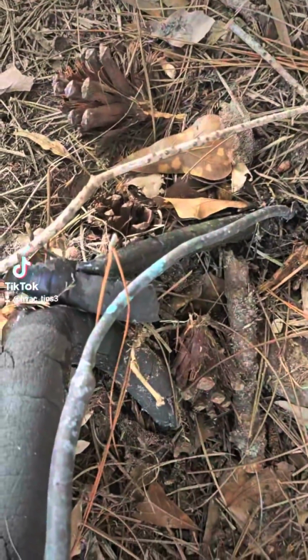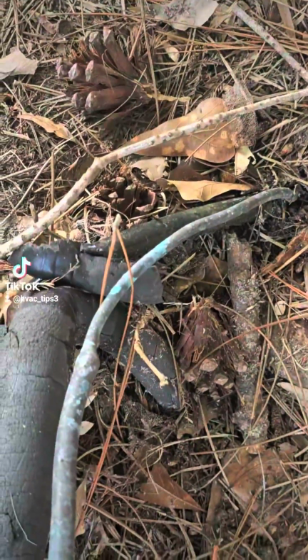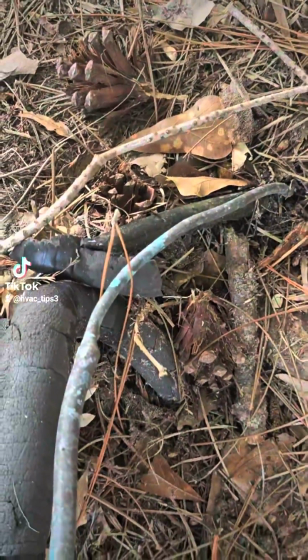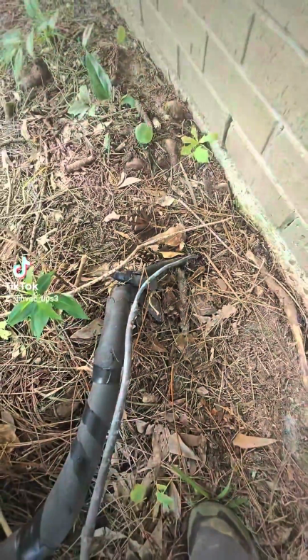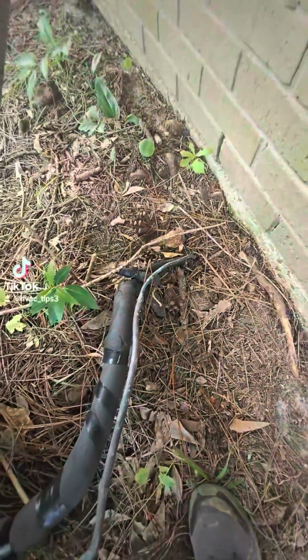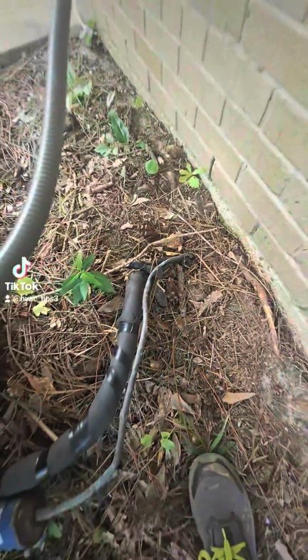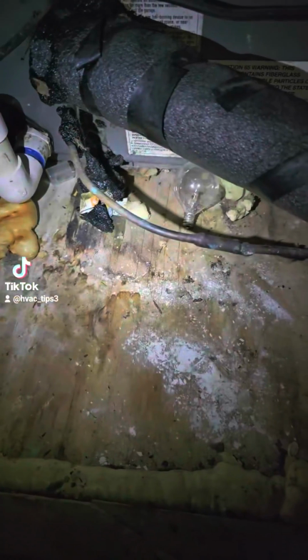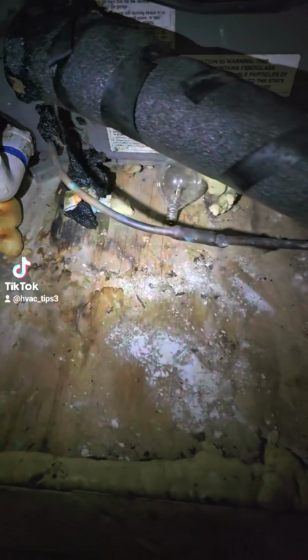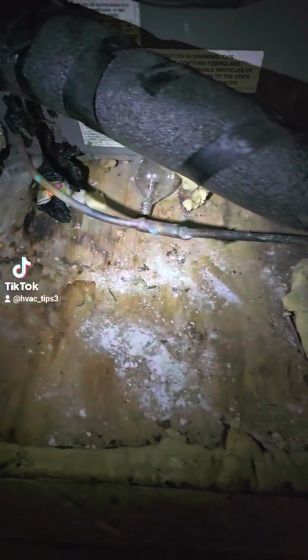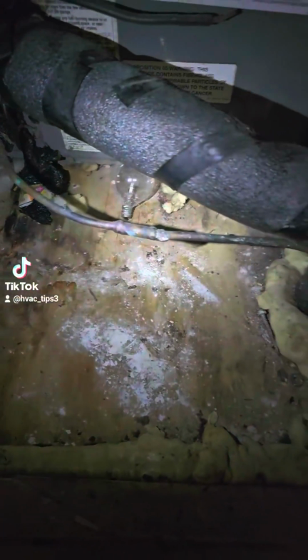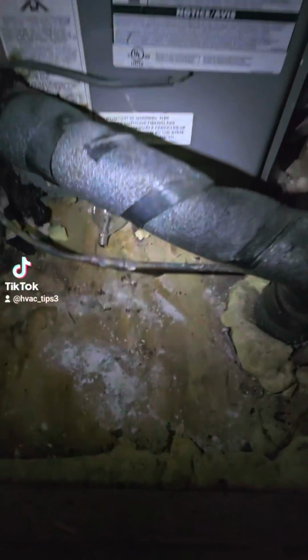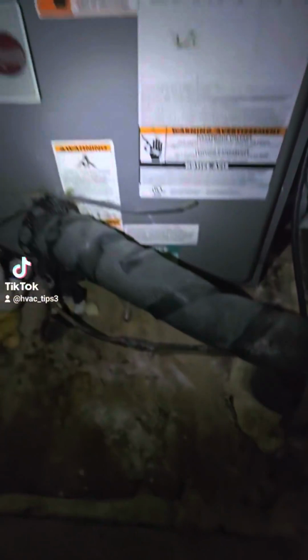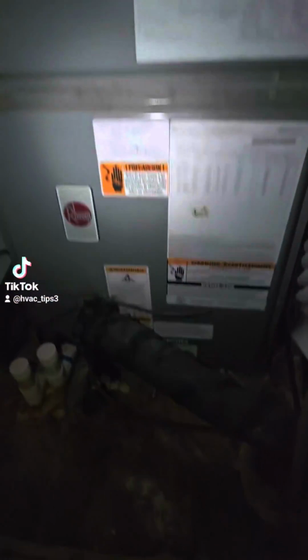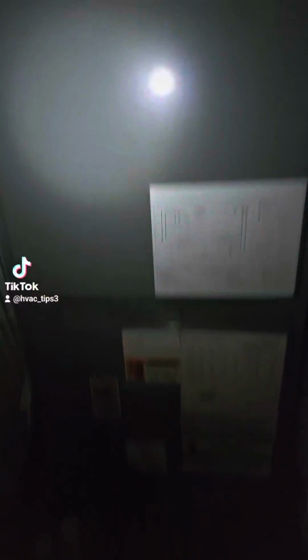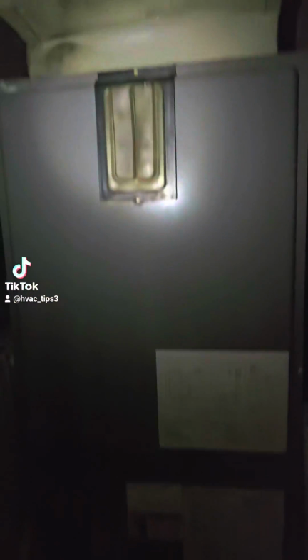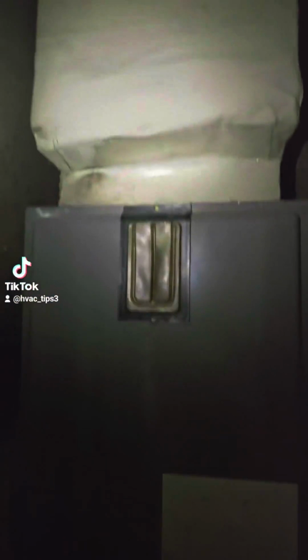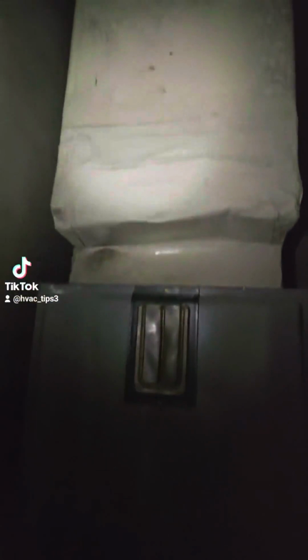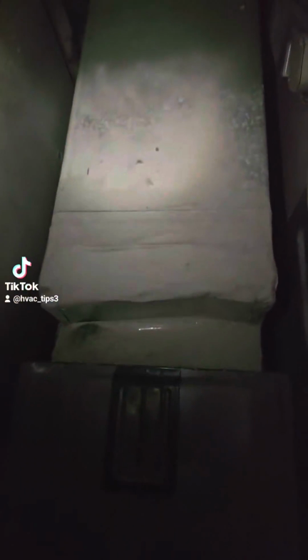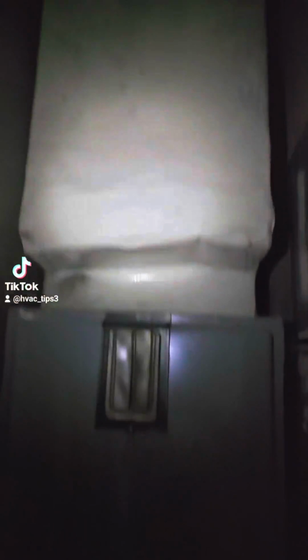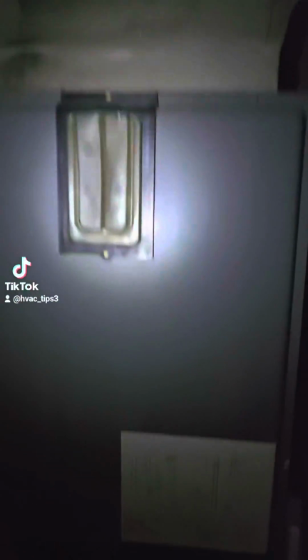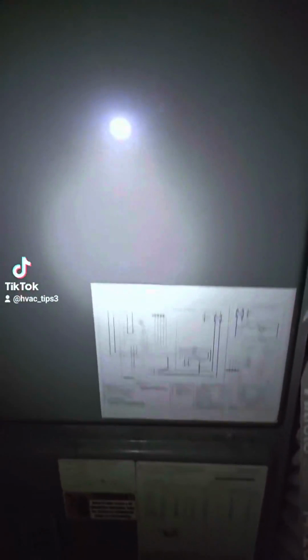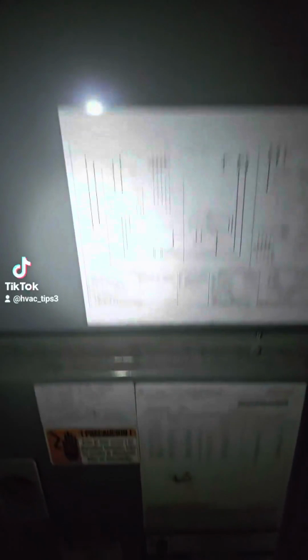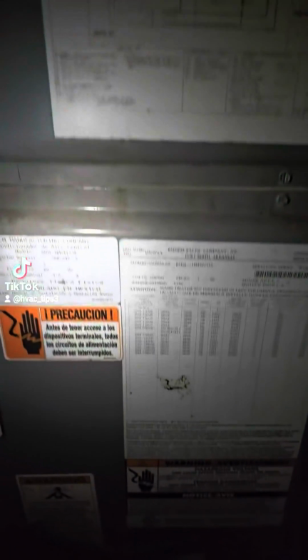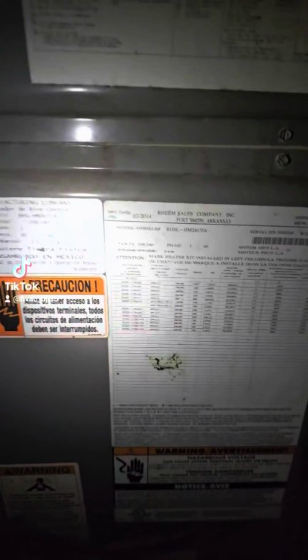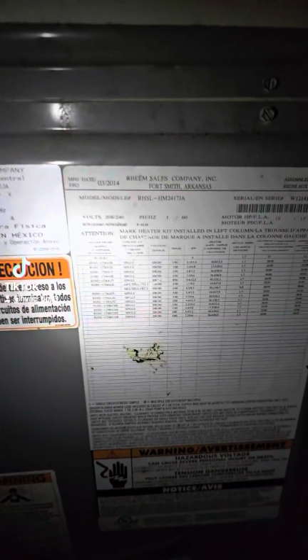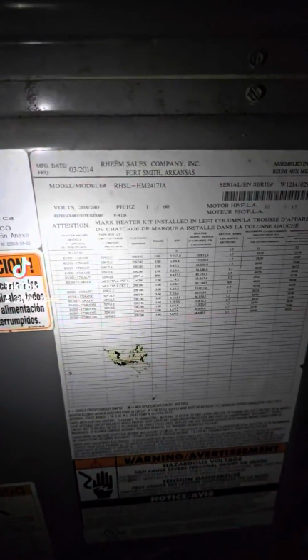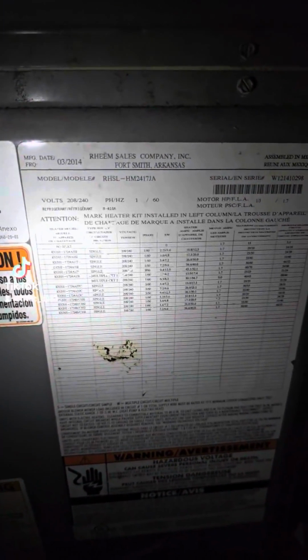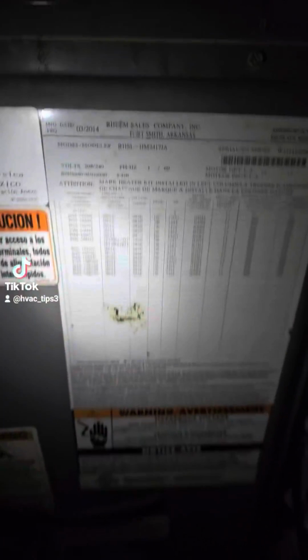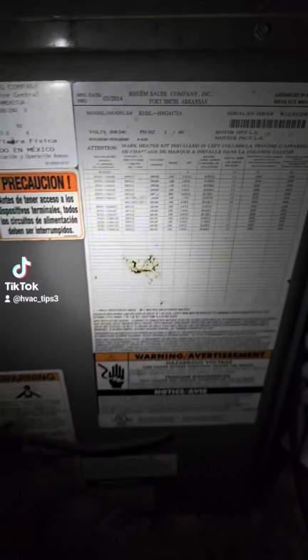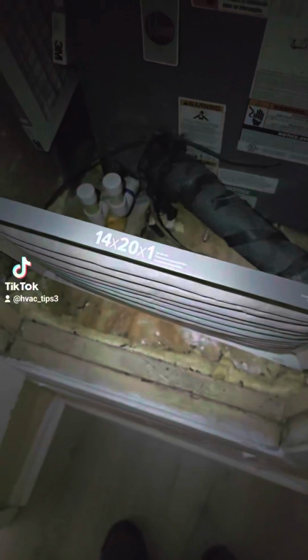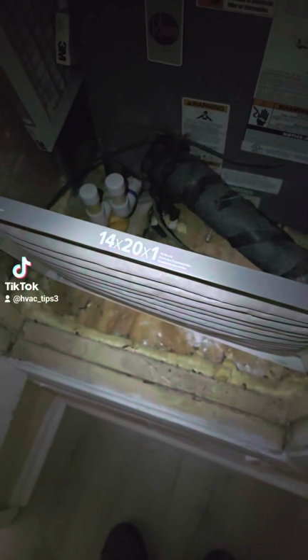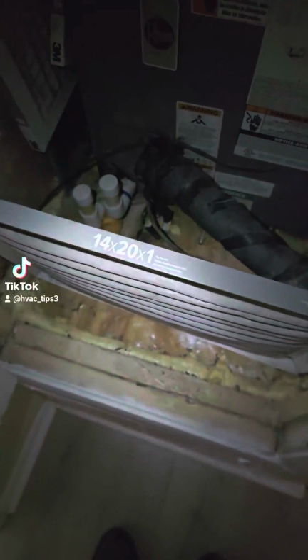The quarter inch line is also adding to the problem, and there's no way to probably know what that pressure would be because it's undersized. The return is also undersized at a 14 by 20.